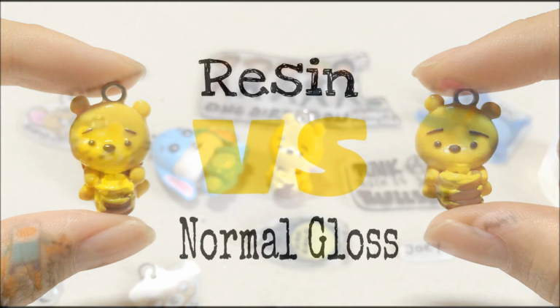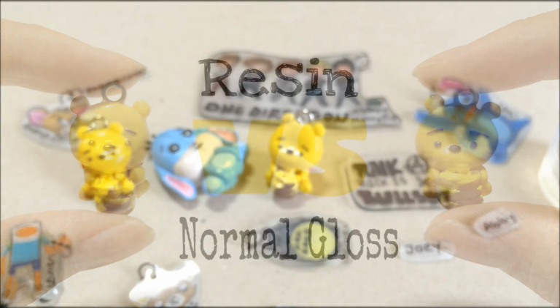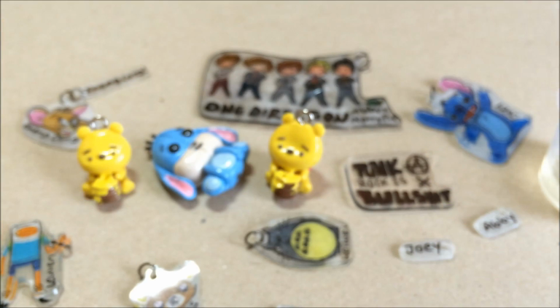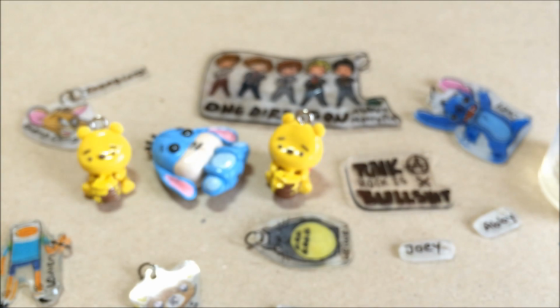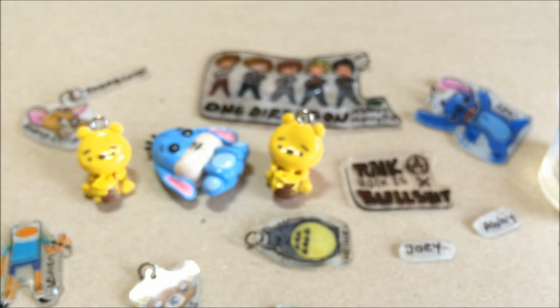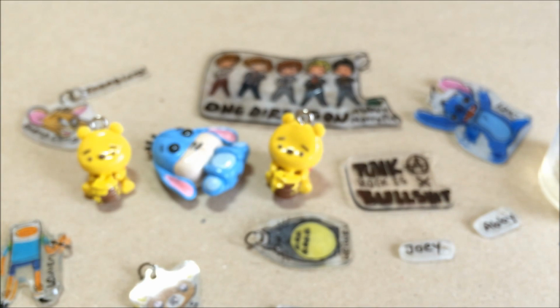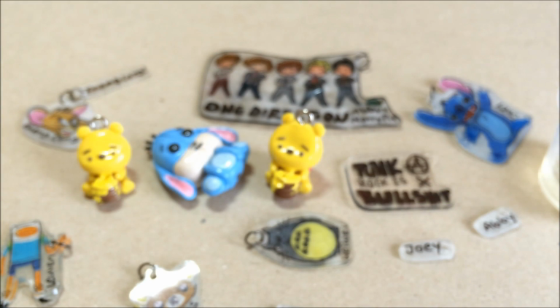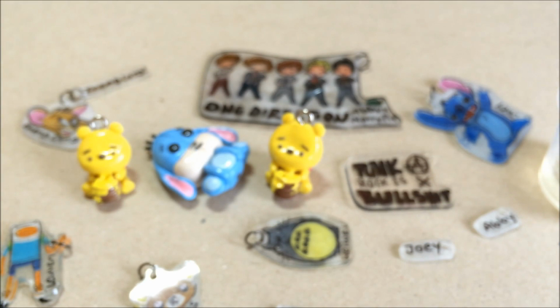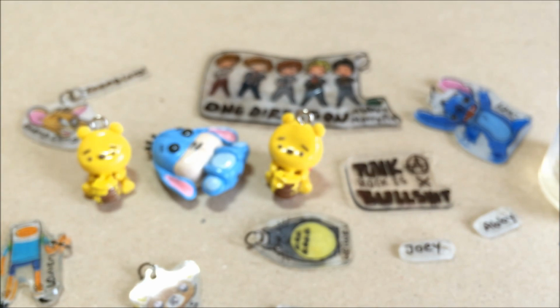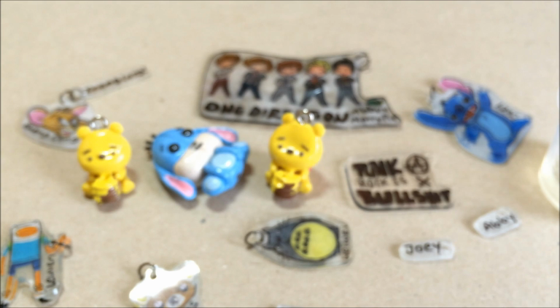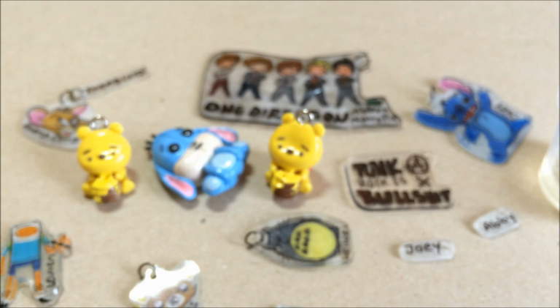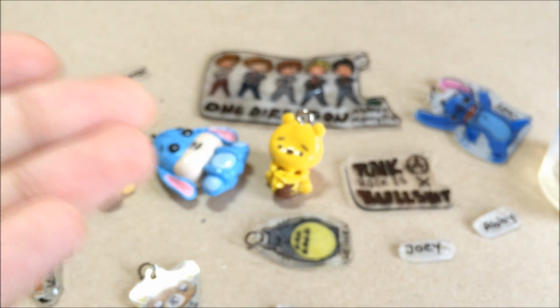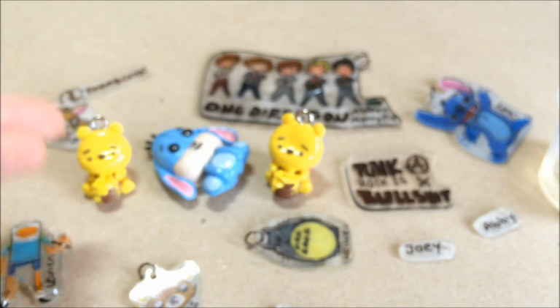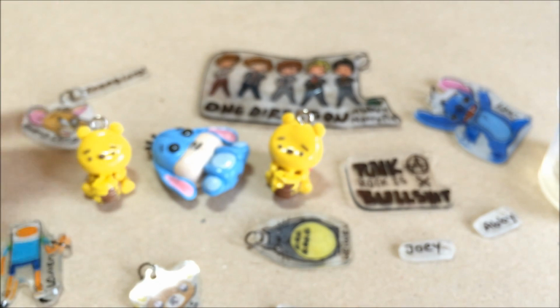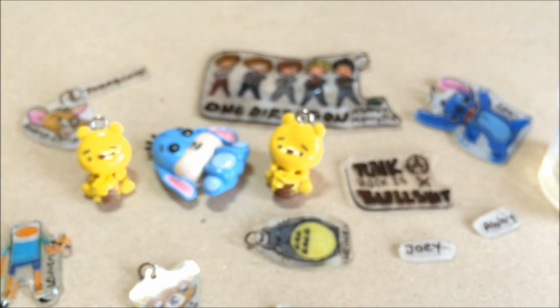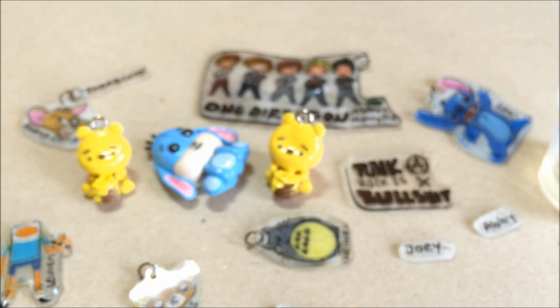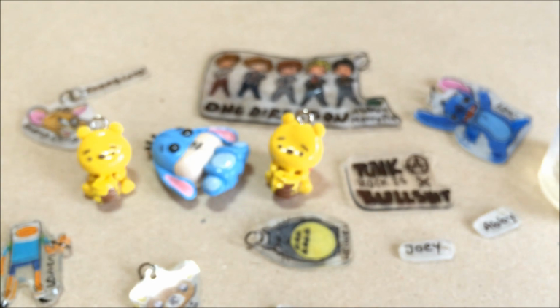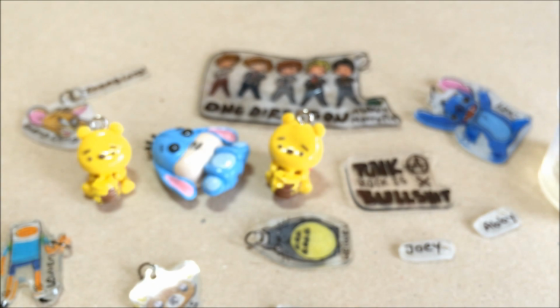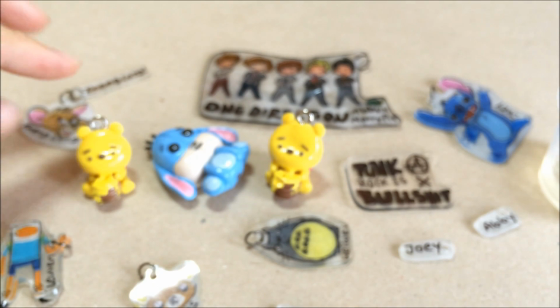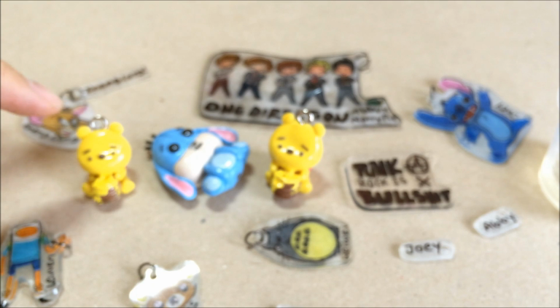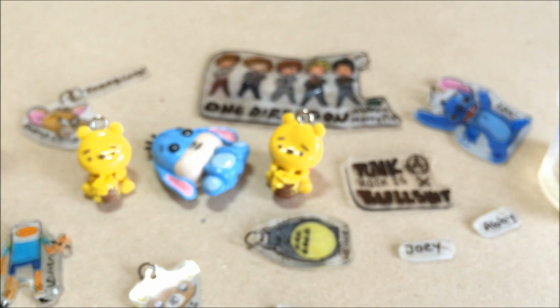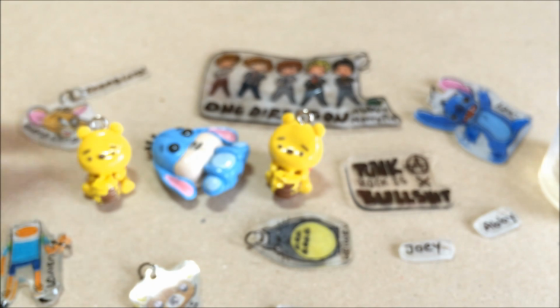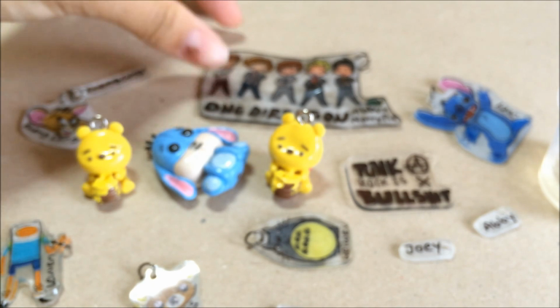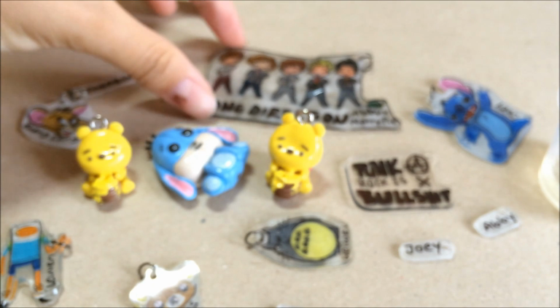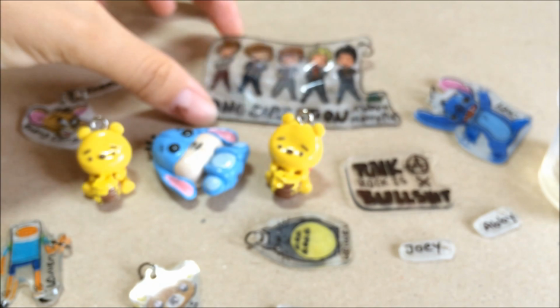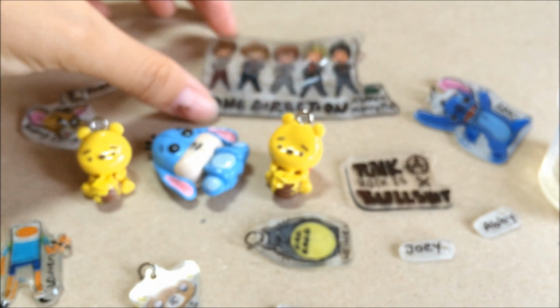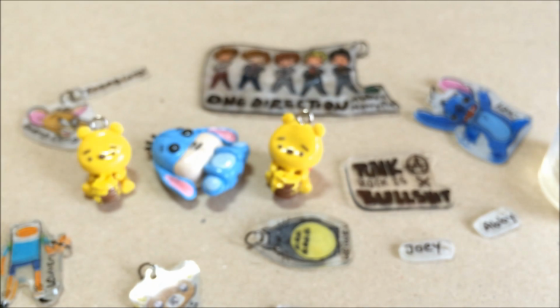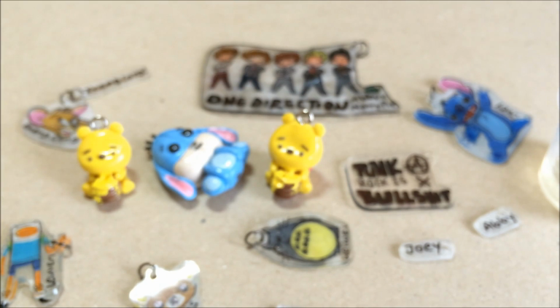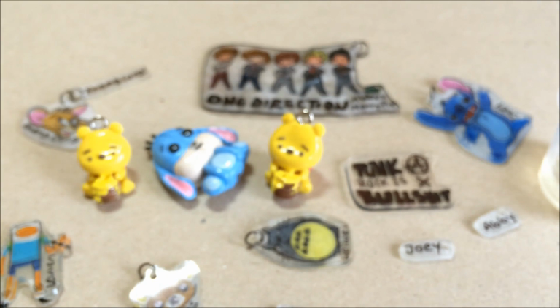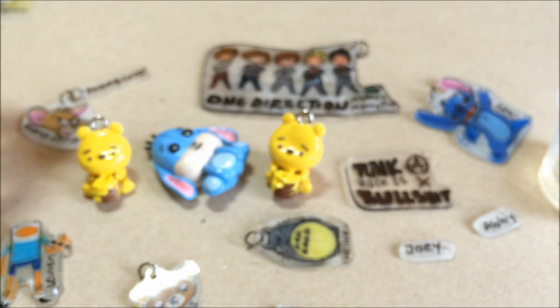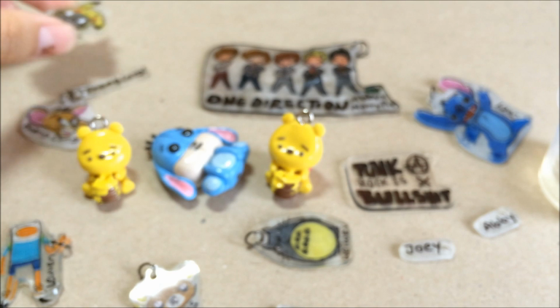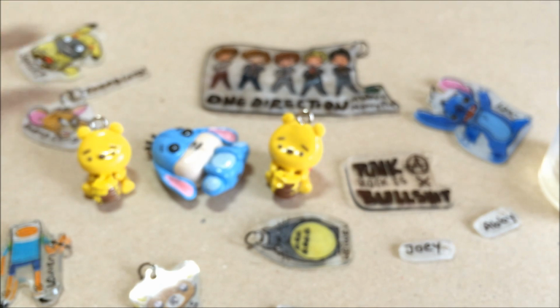Hi guys, today I will be teaching you to glaze your charms with resin. So as you can see, I have a few of the charms over here — I have clay charms and plastic string charms. And today I will be glazing all of them.